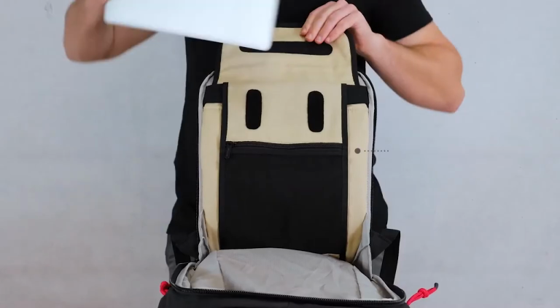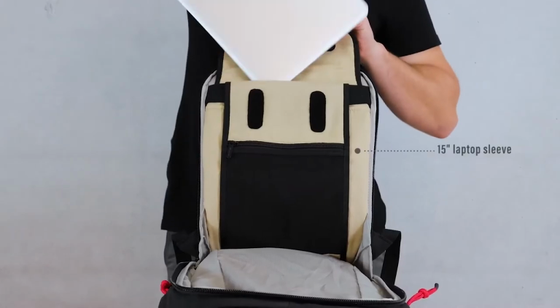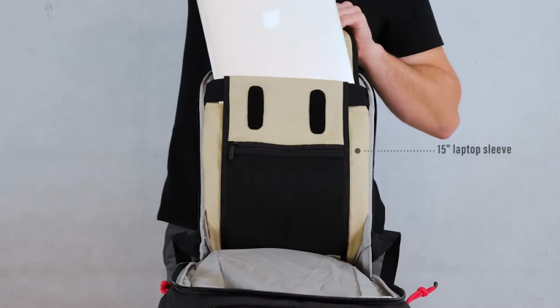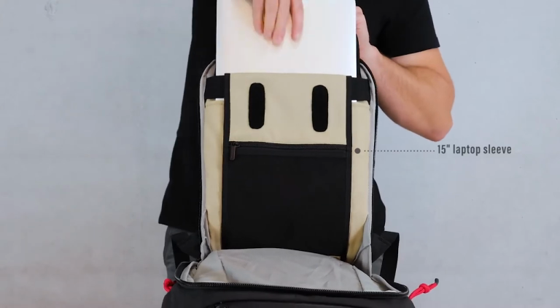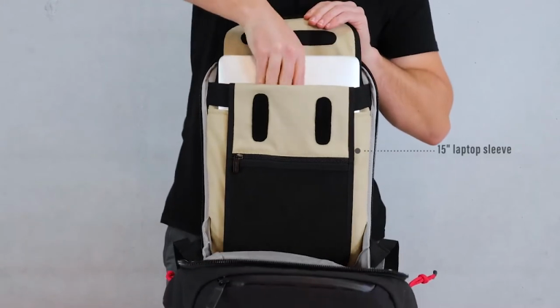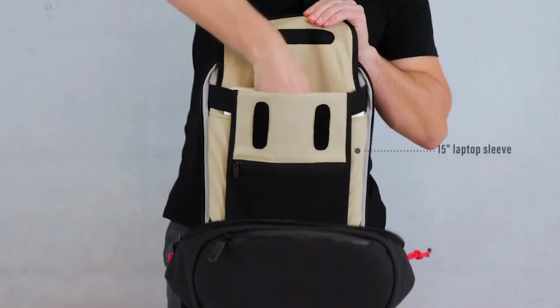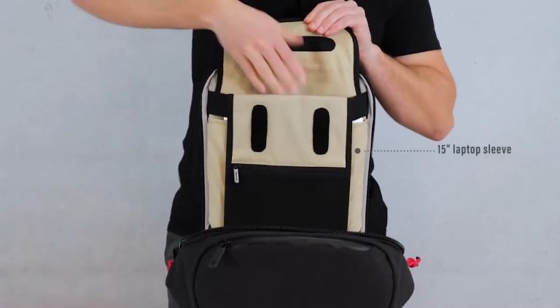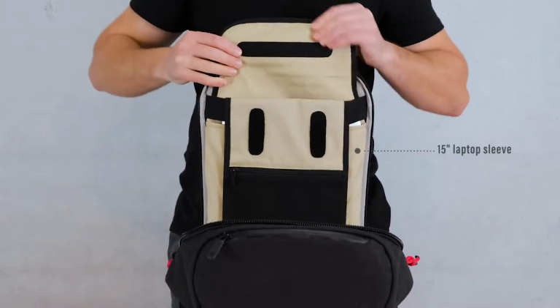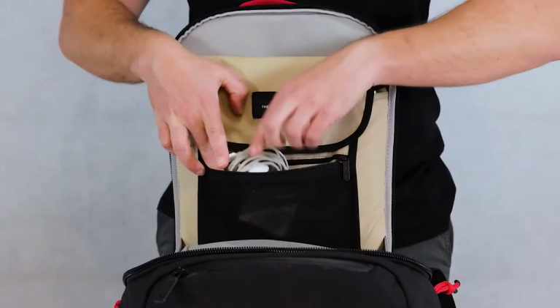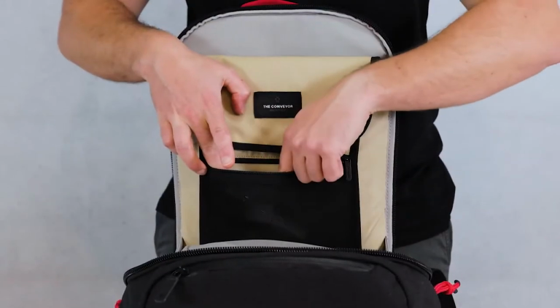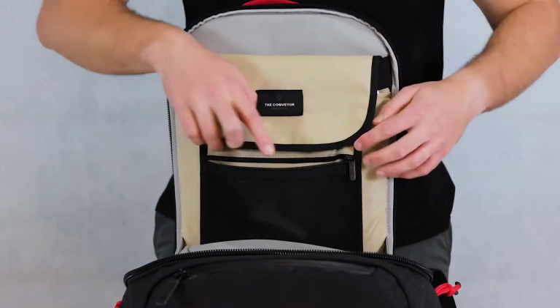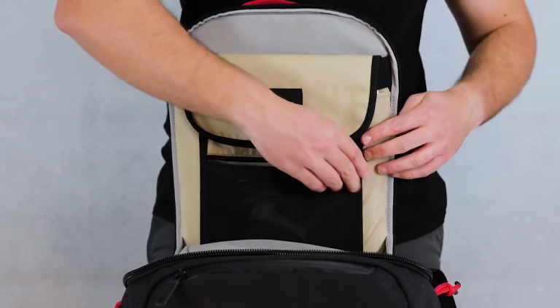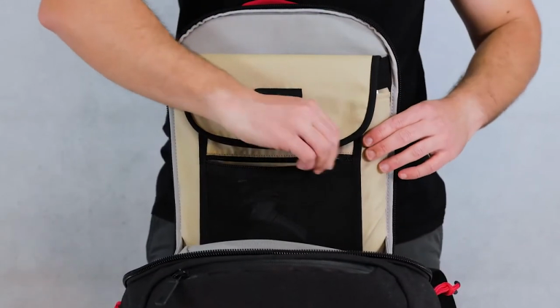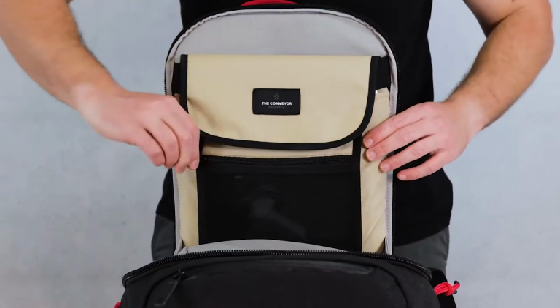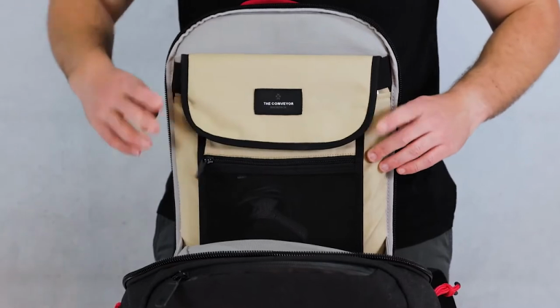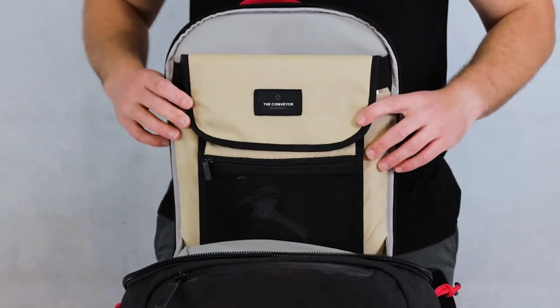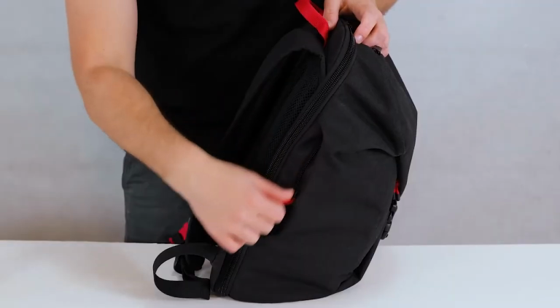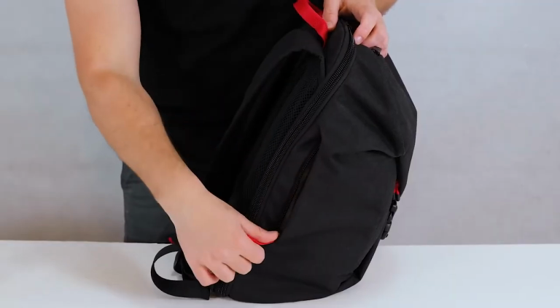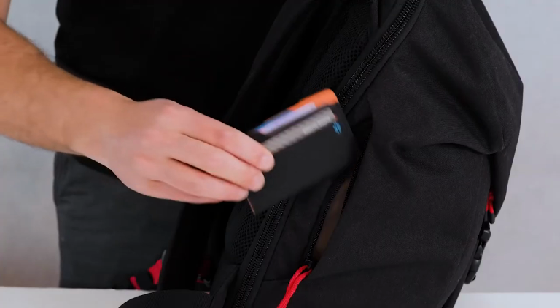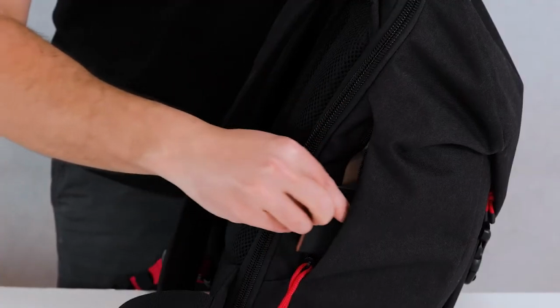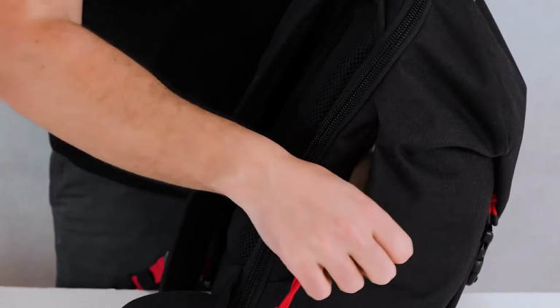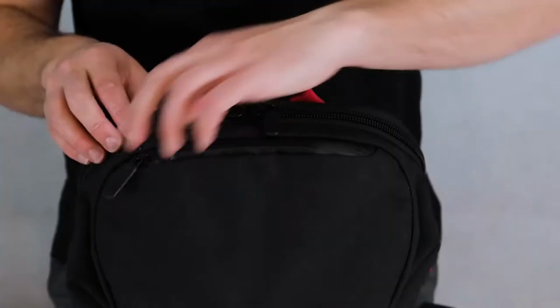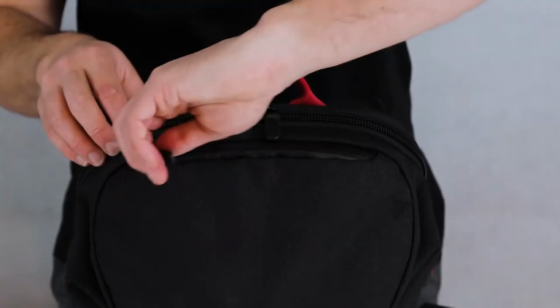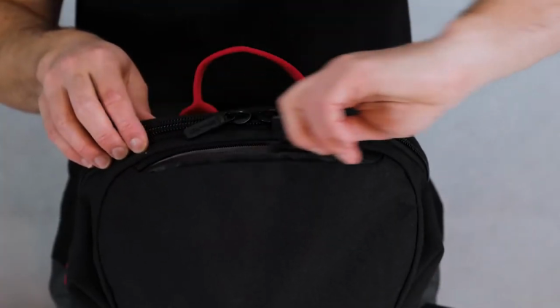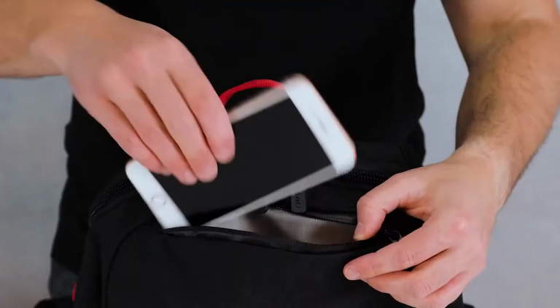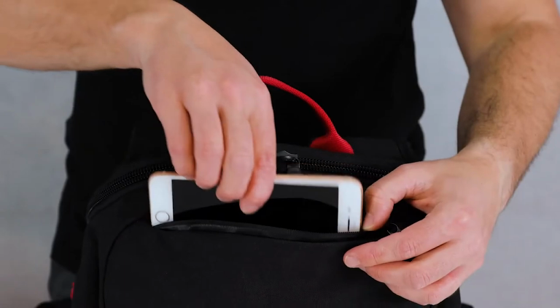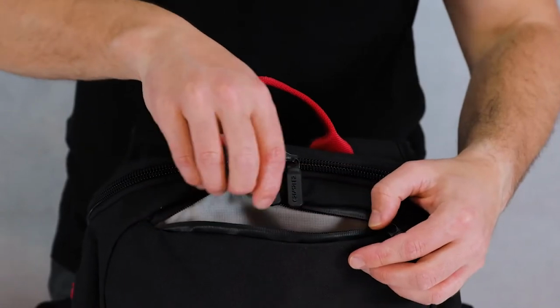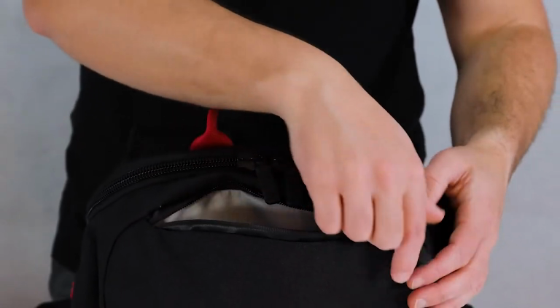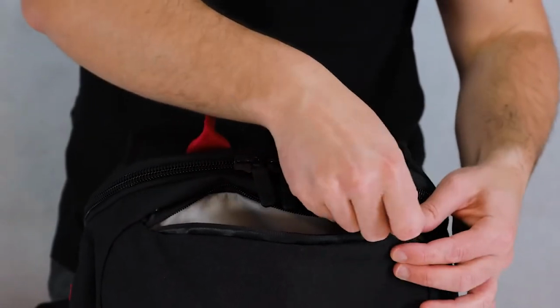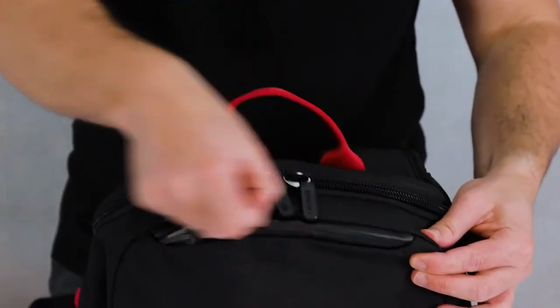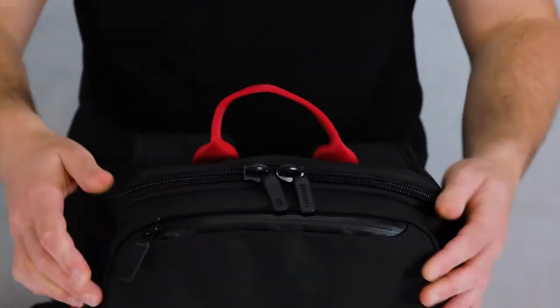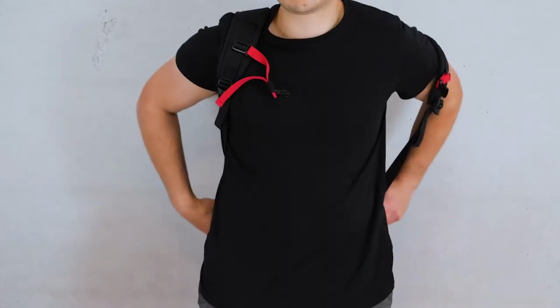Your work life stays separate with a sleeve for your laptop and mesh pockets for documents and tech. Side pockets store your quick access items and a top pocket with waterproof zipper will safely house your phone.